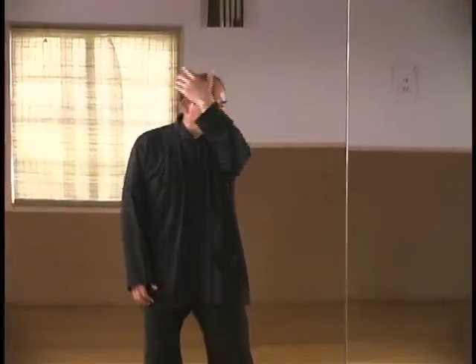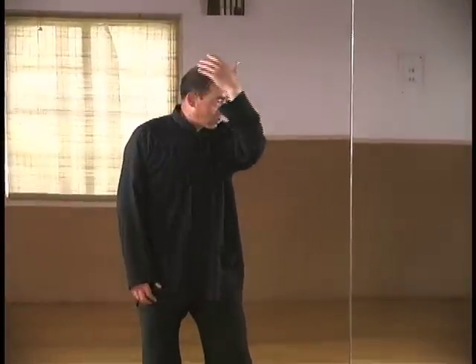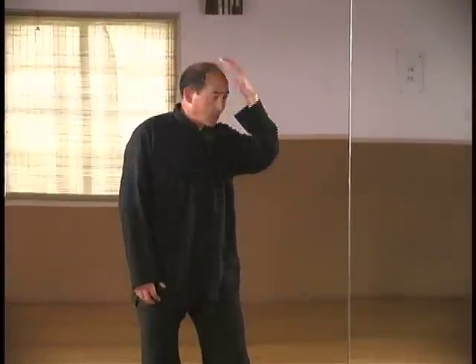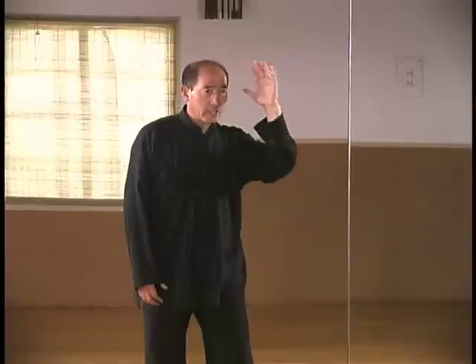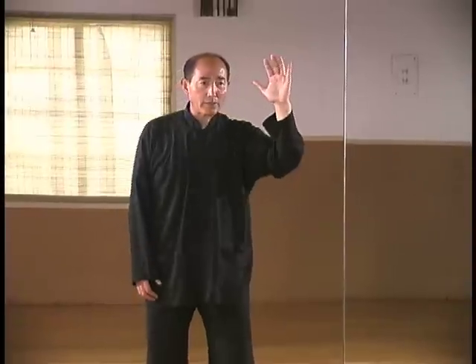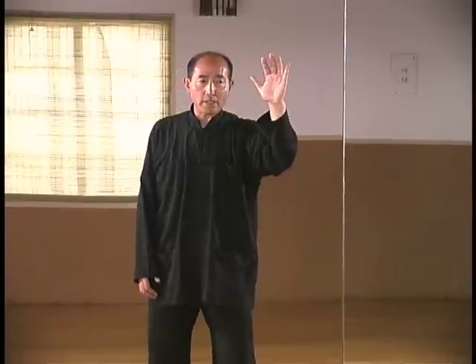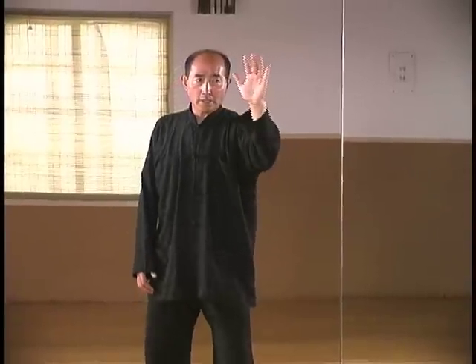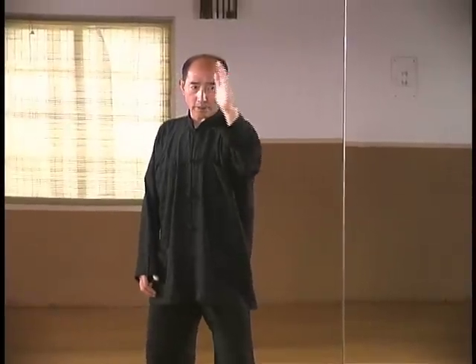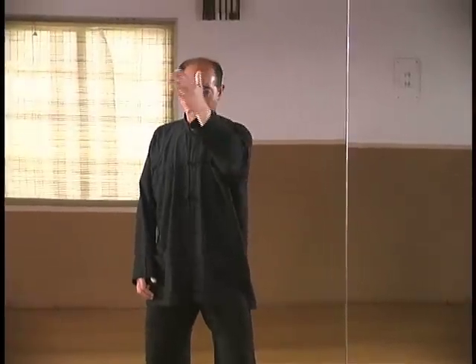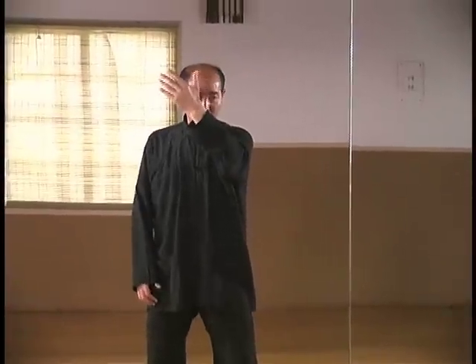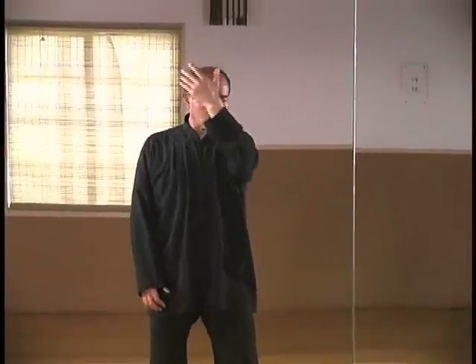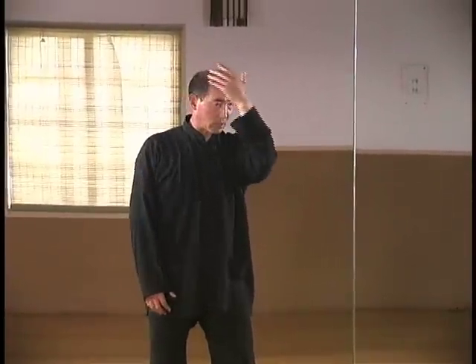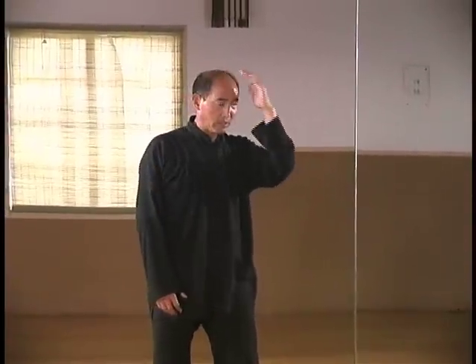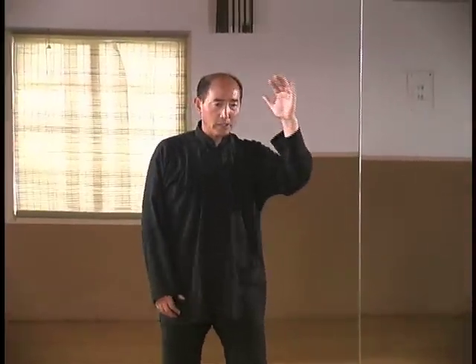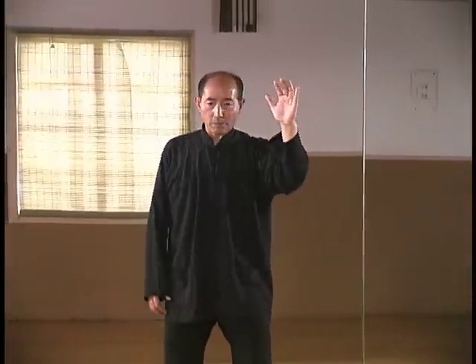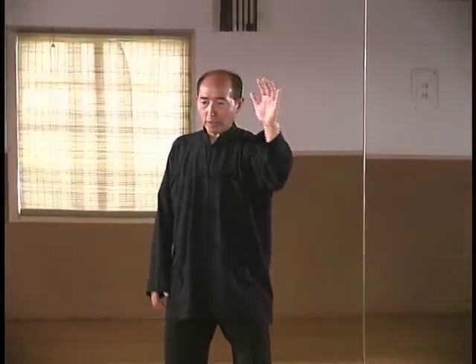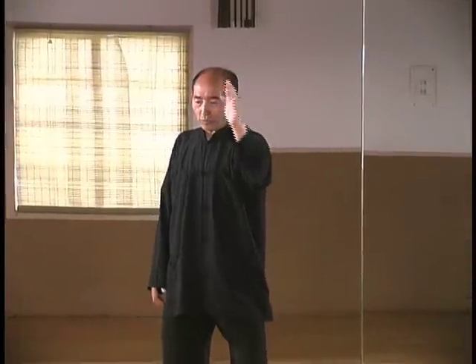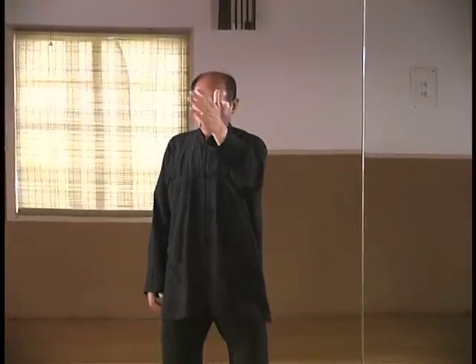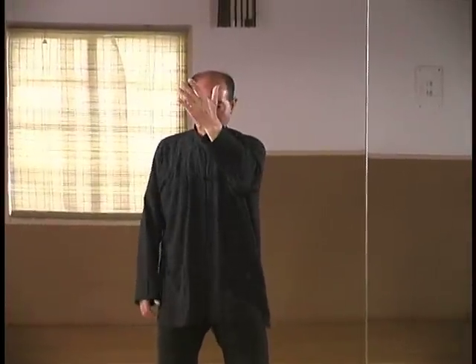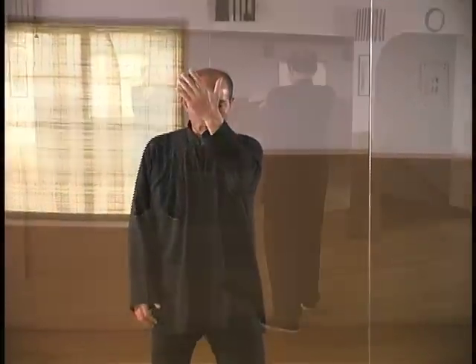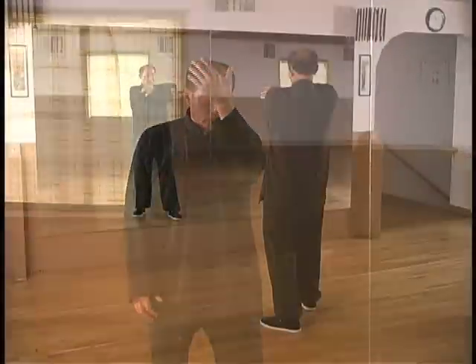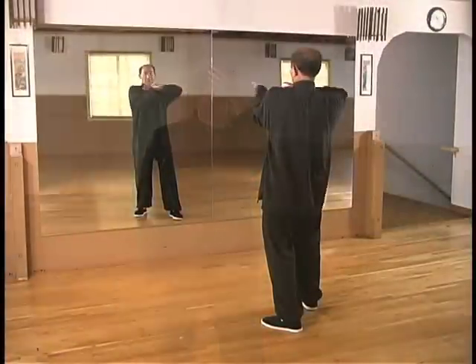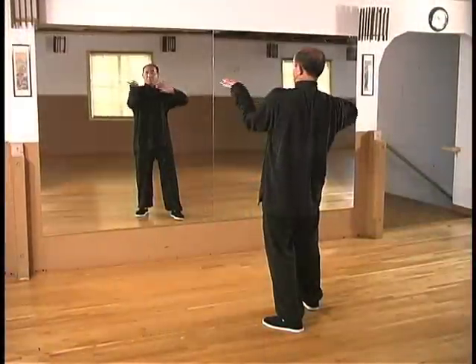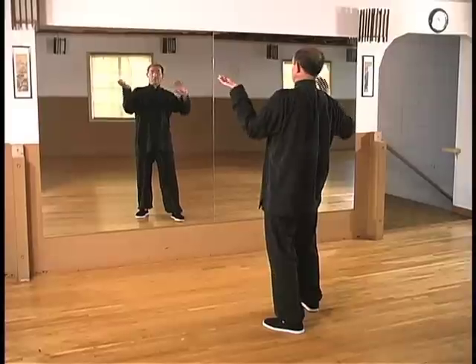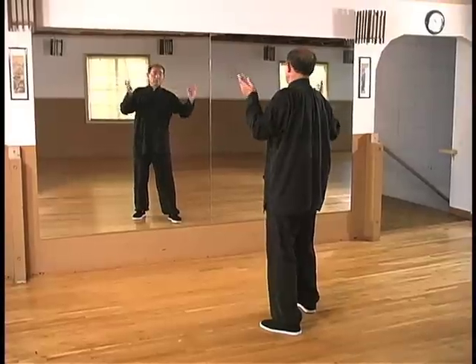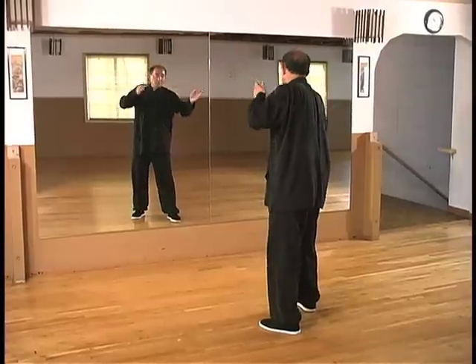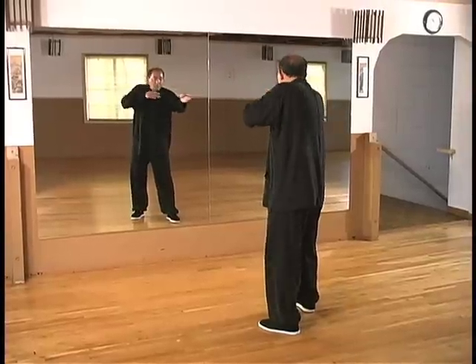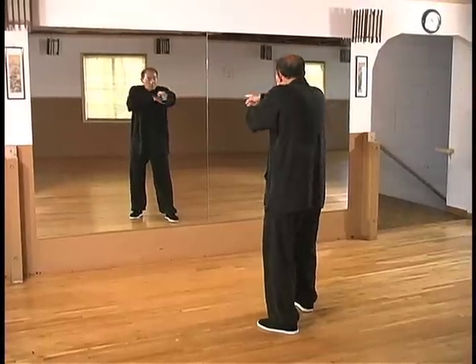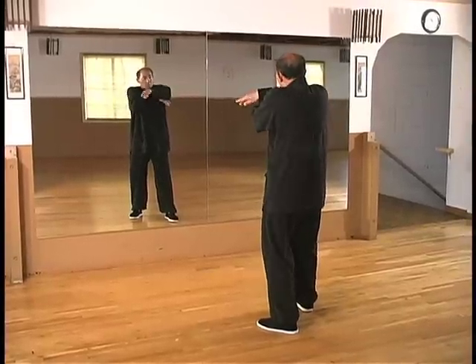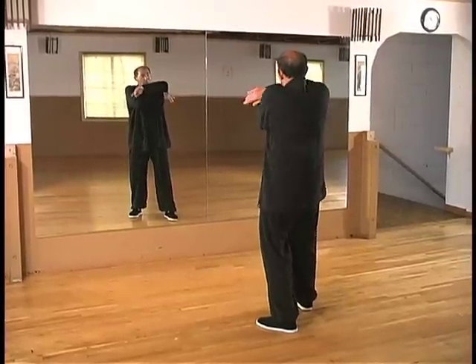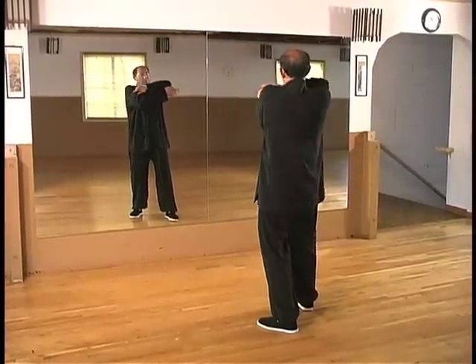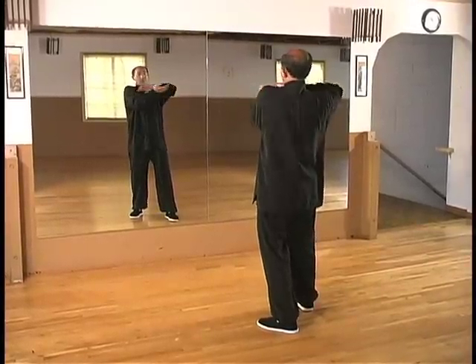The 36 circle sequence trains the upper, middle and lower Dantians, focusing on internal Qi circulation generating outward movement of the body.